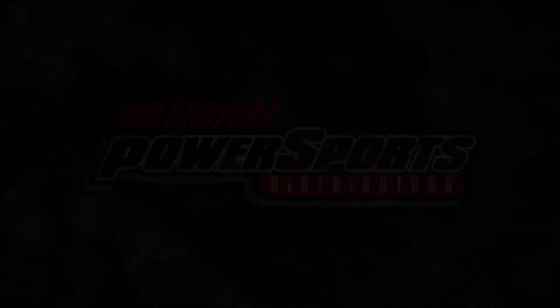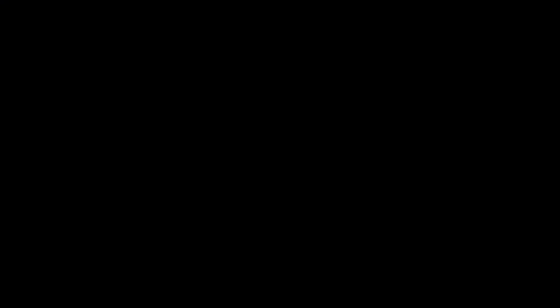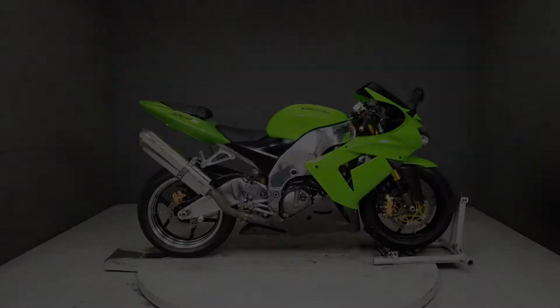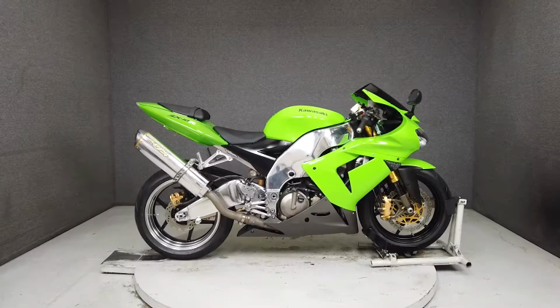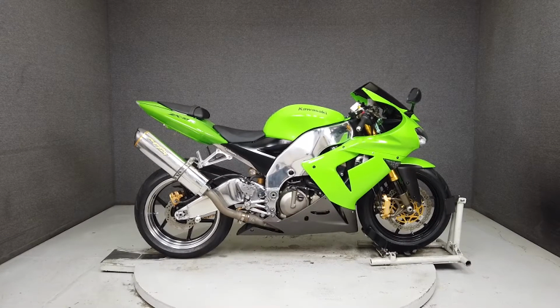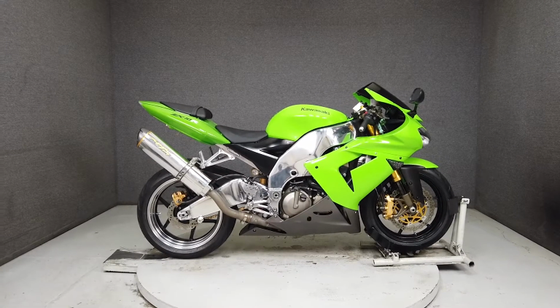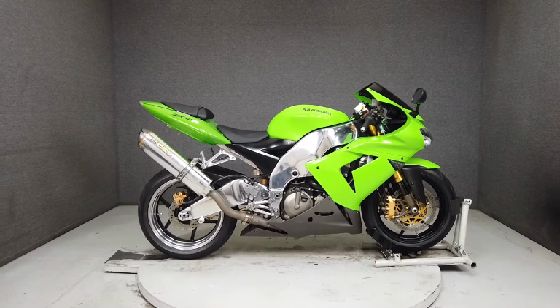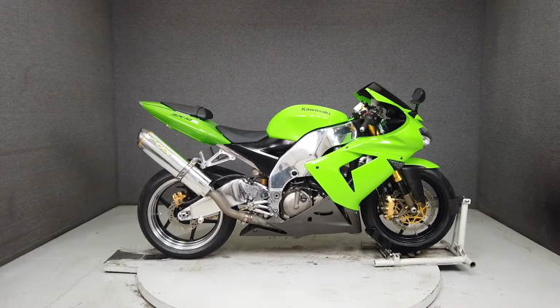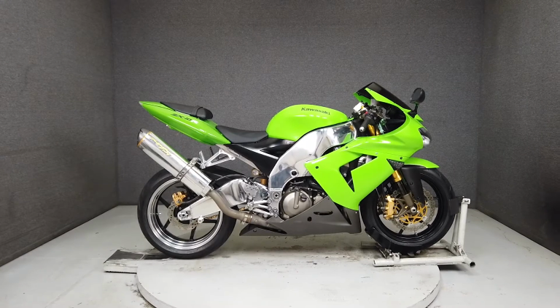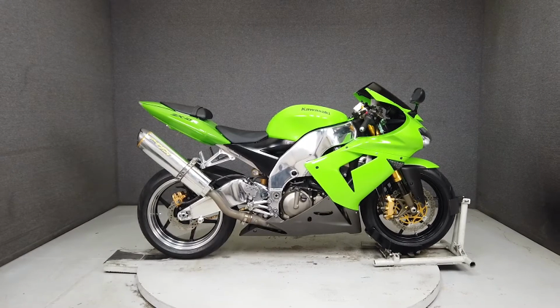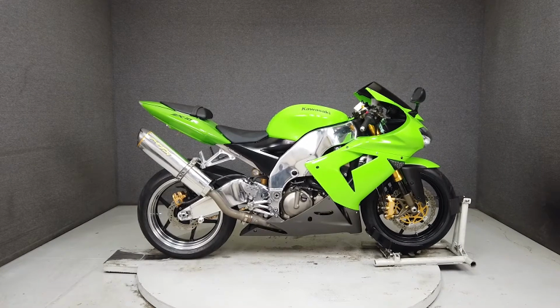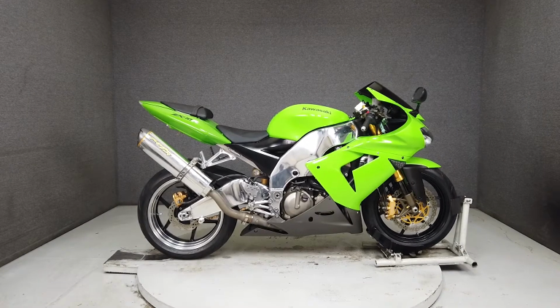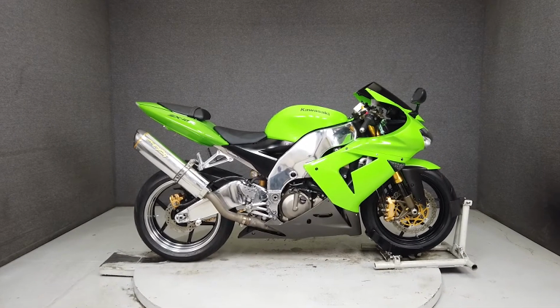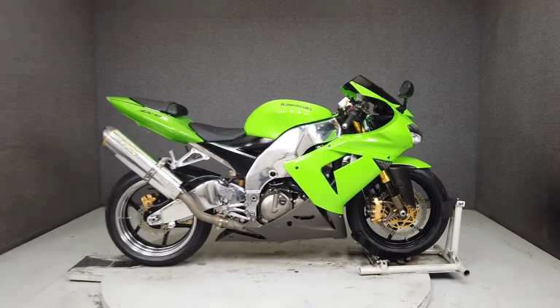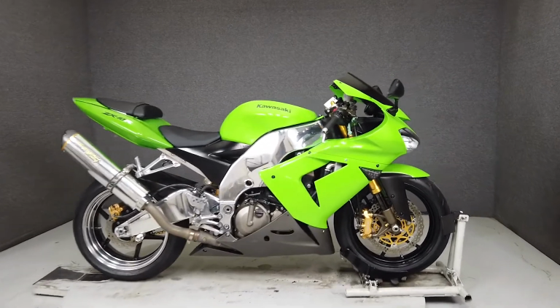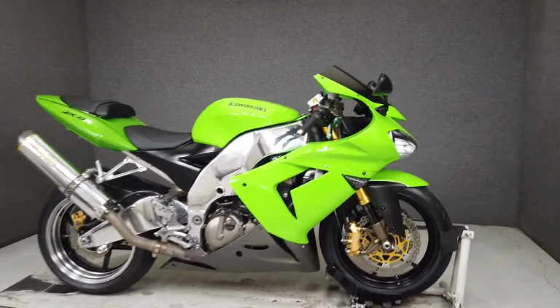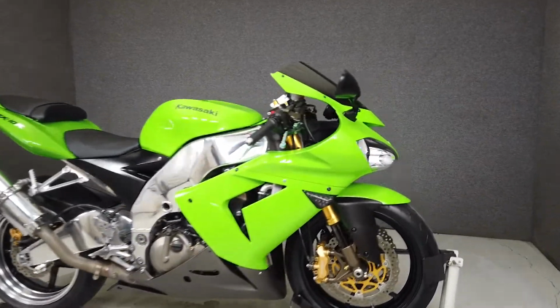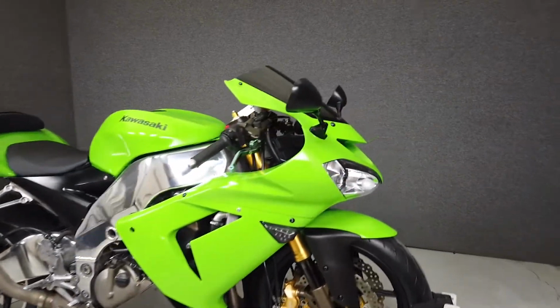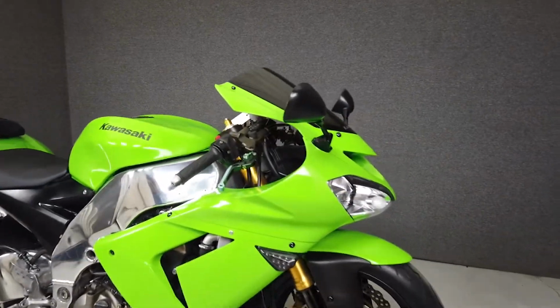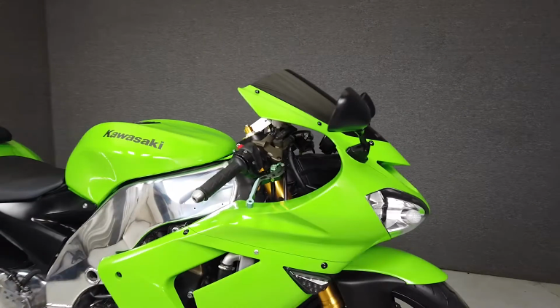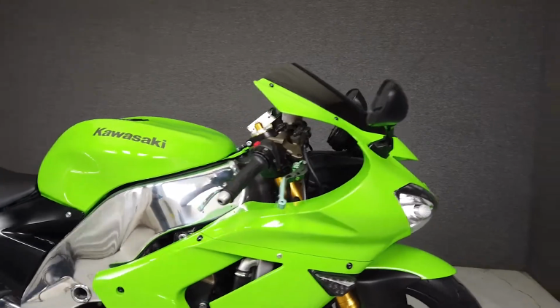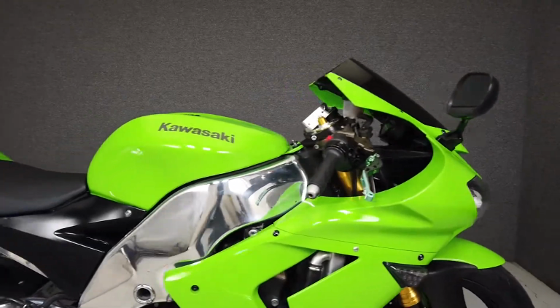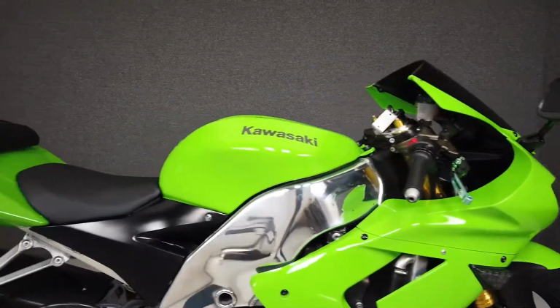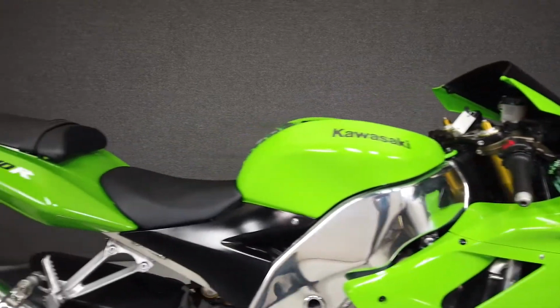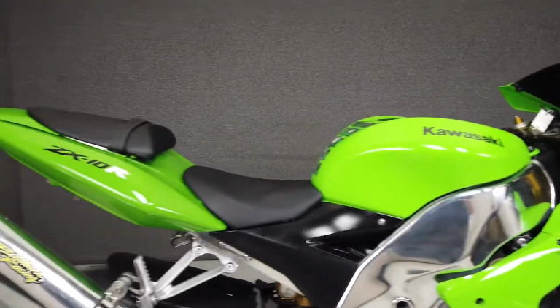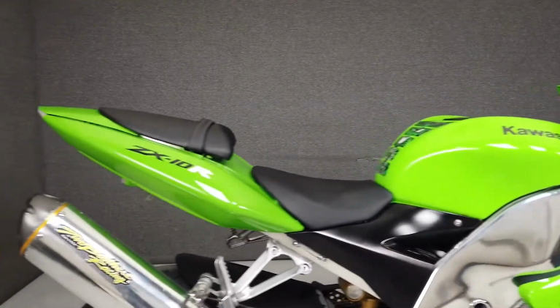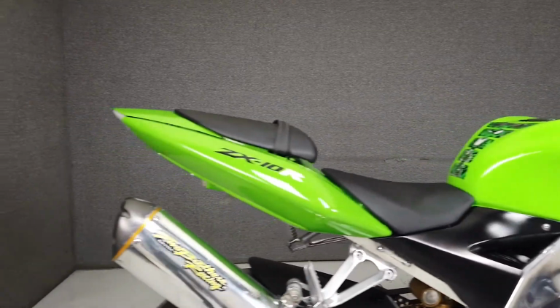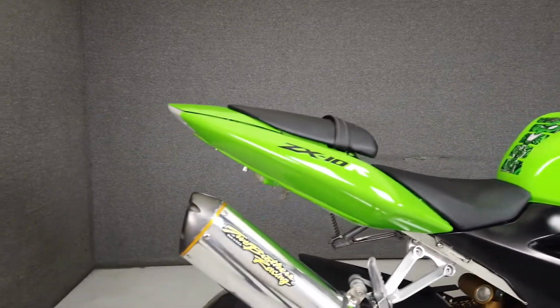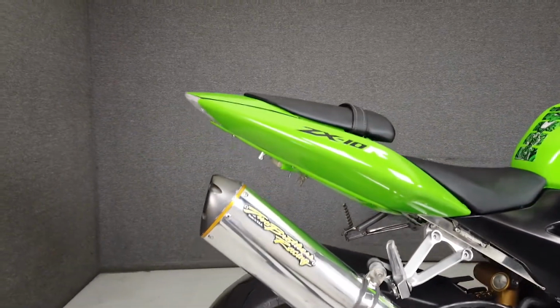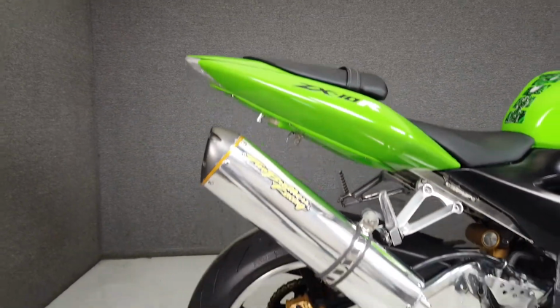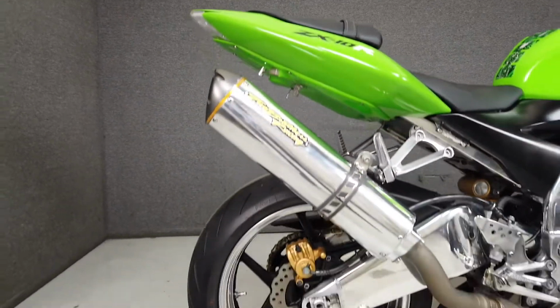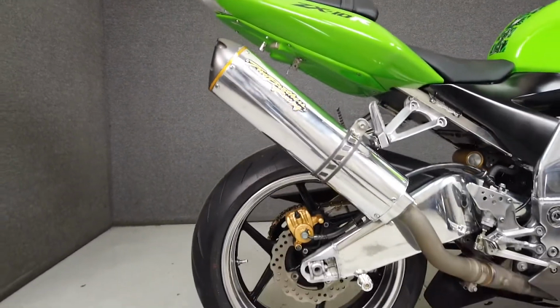Hey everyone, this is Keegan from National Power Sports. This 2005 Kawasaki Ninja 1000 with 24,940 miles runs and rides well and passes New Hampshire State Inspection.